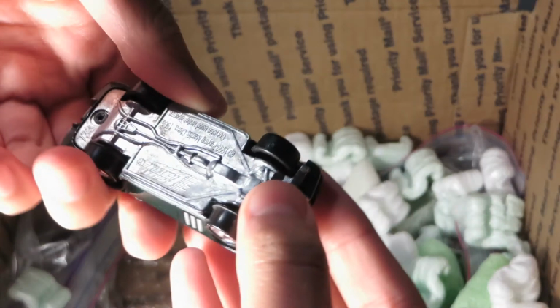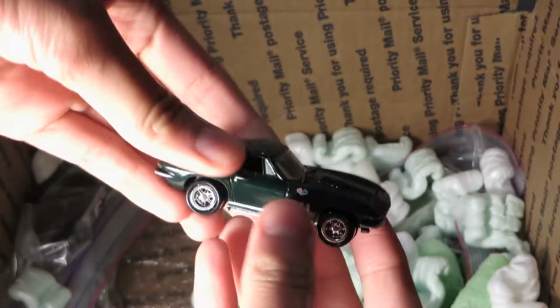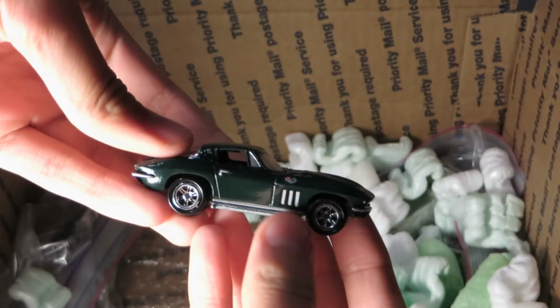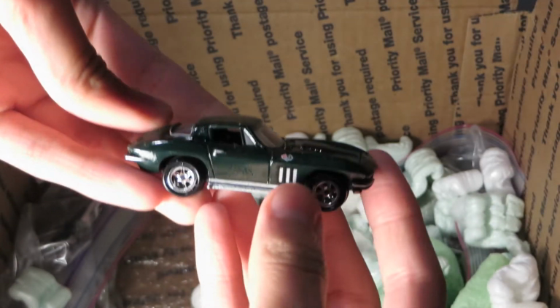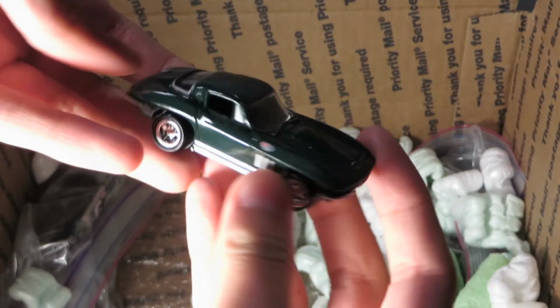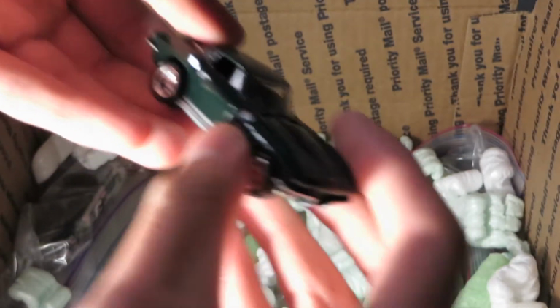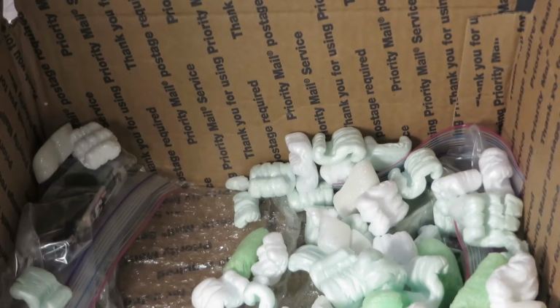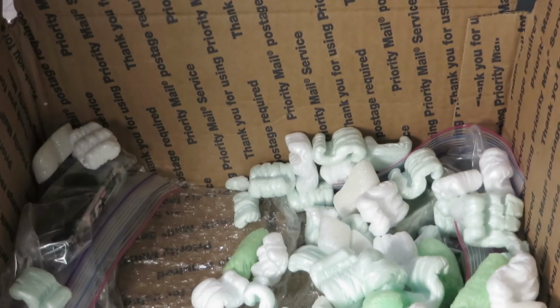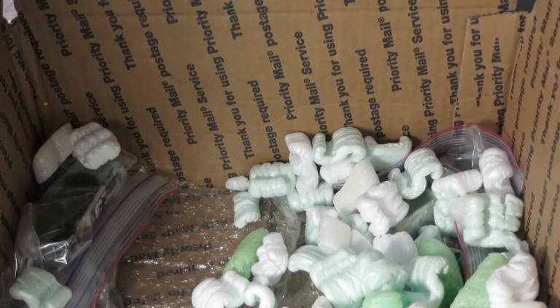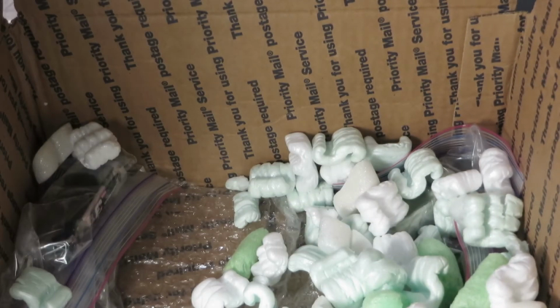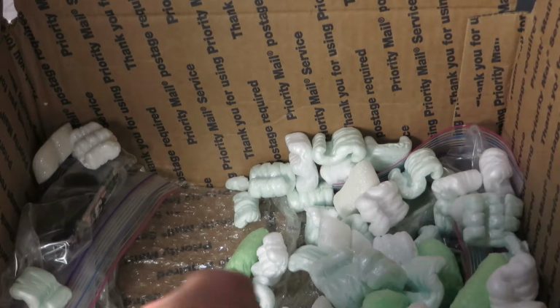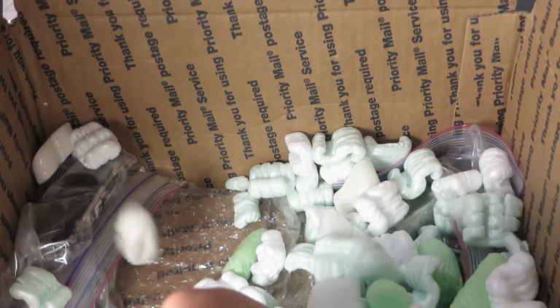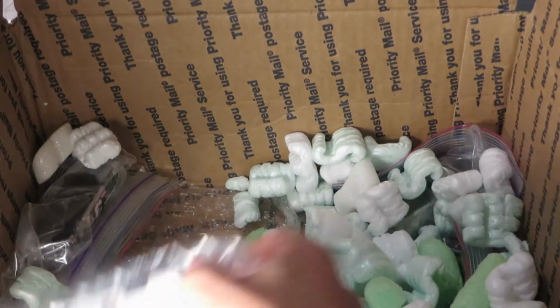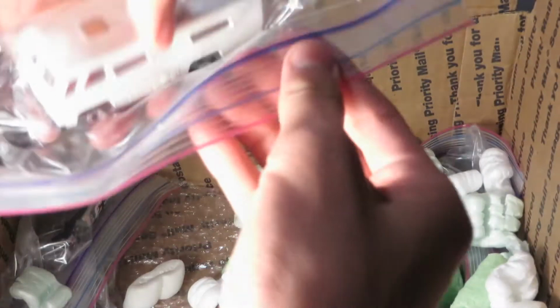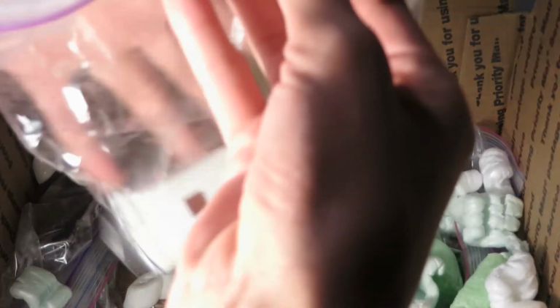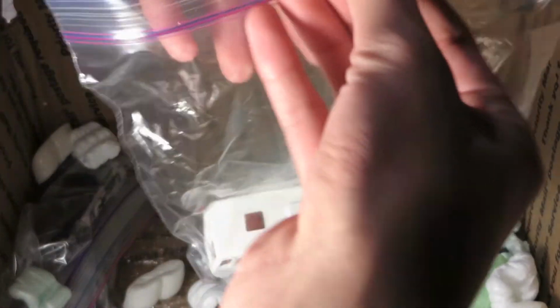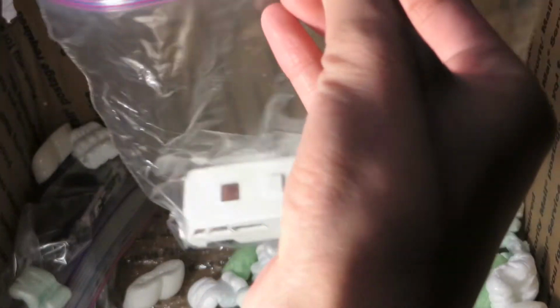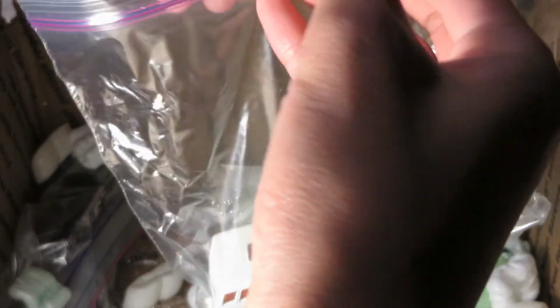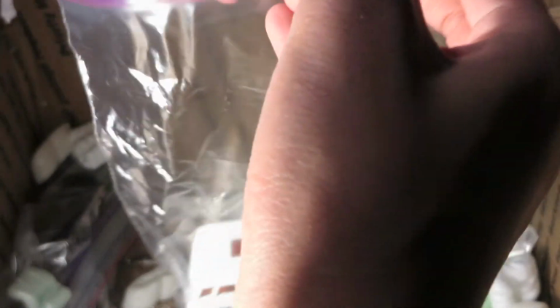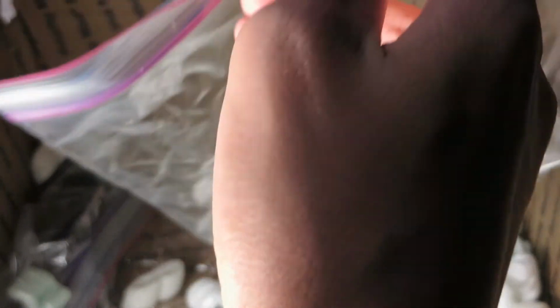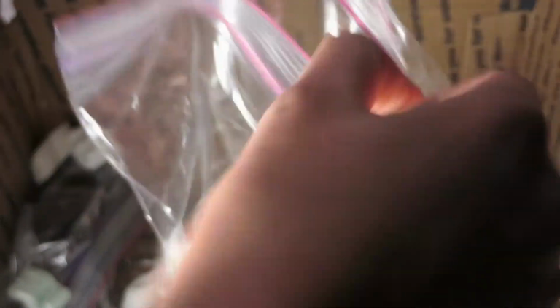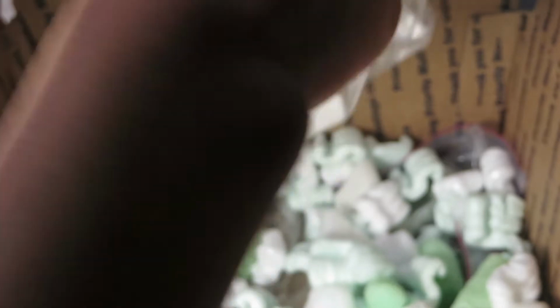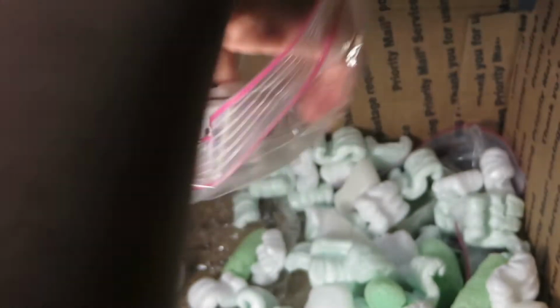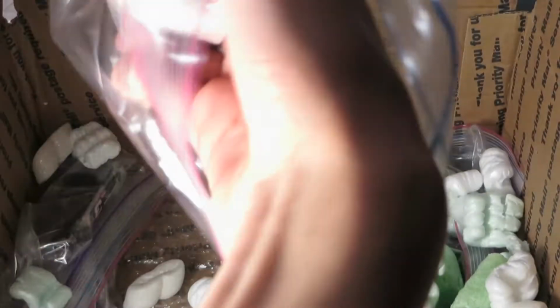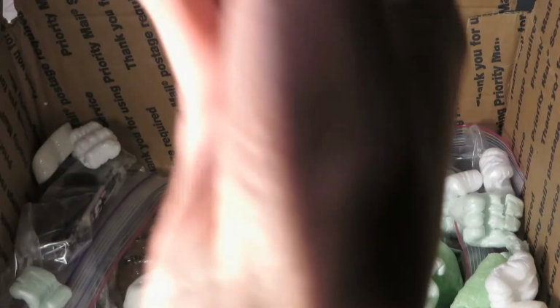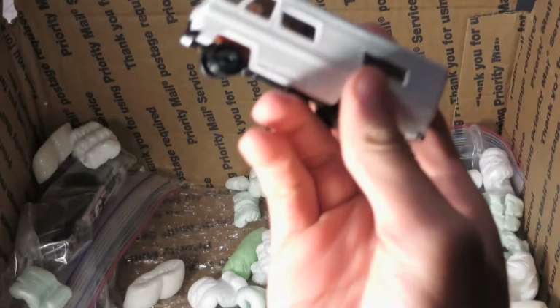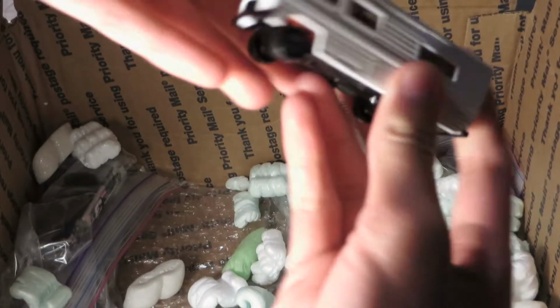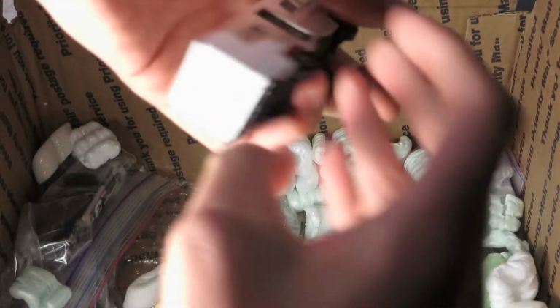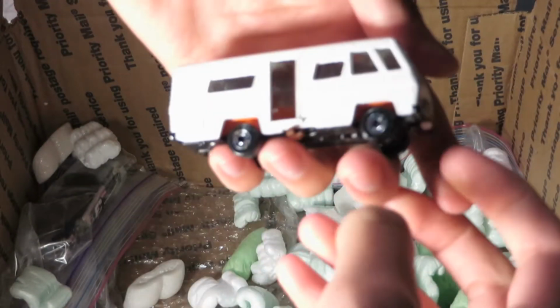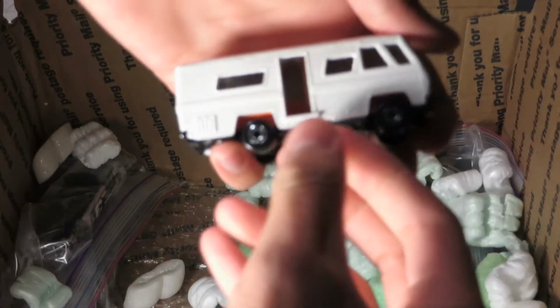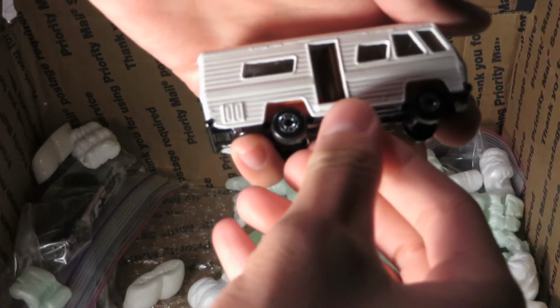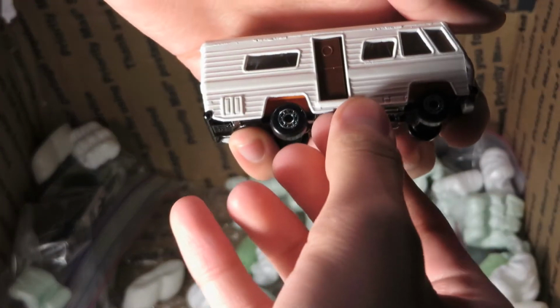Johnny Lightning Stingray, I think. Mobile Home — Matchbox, all white. Cool.